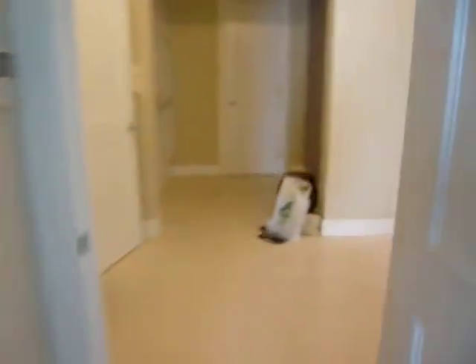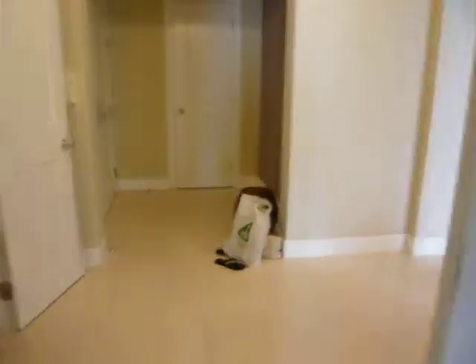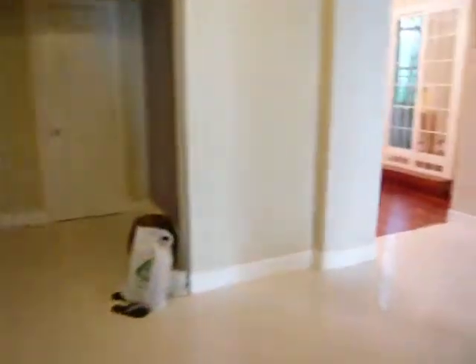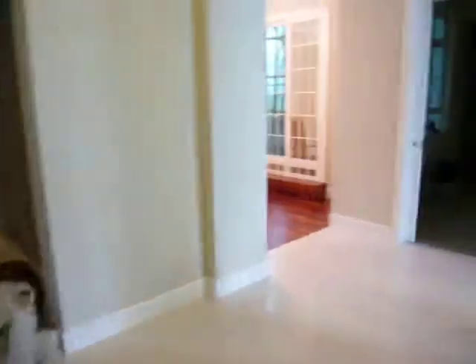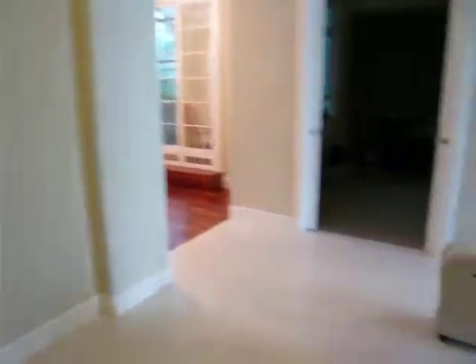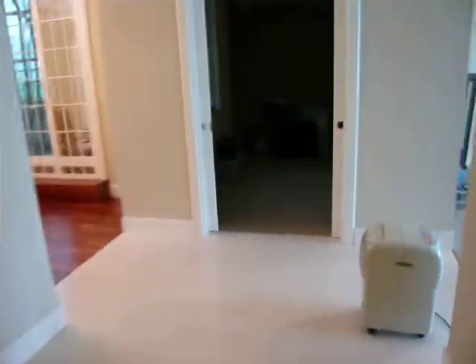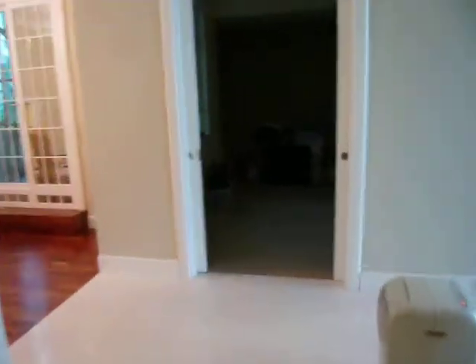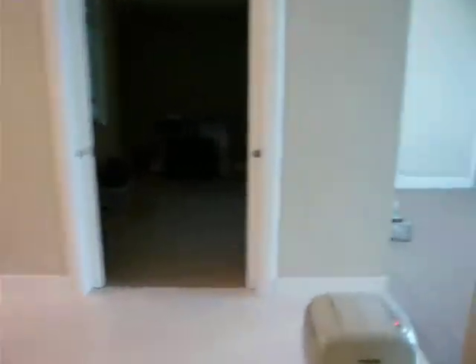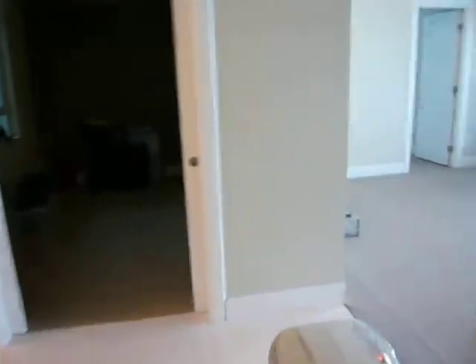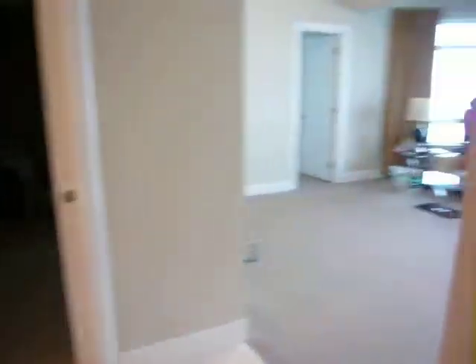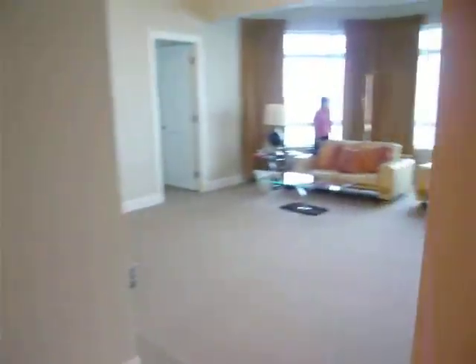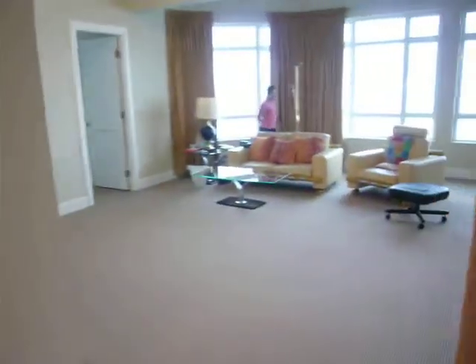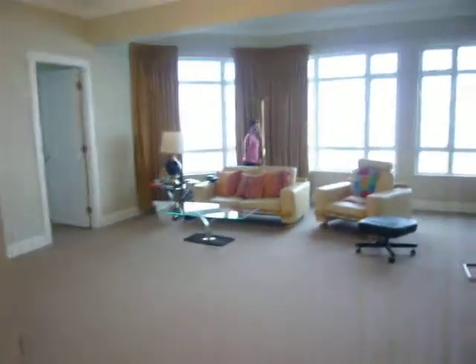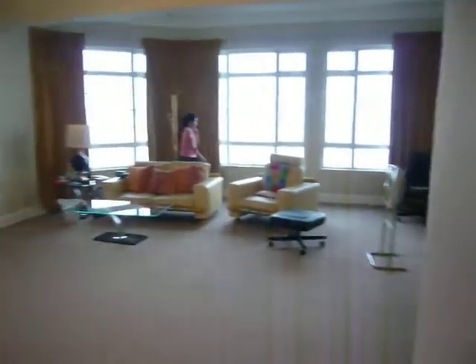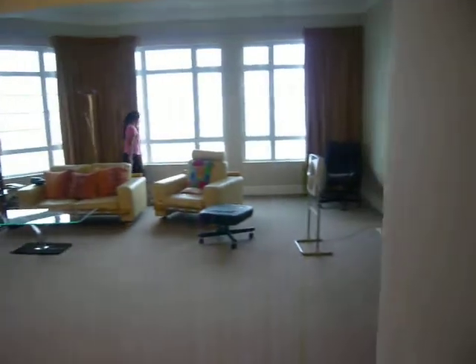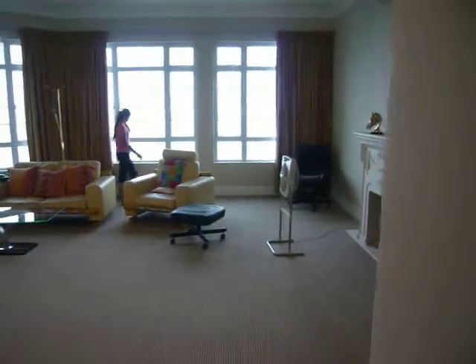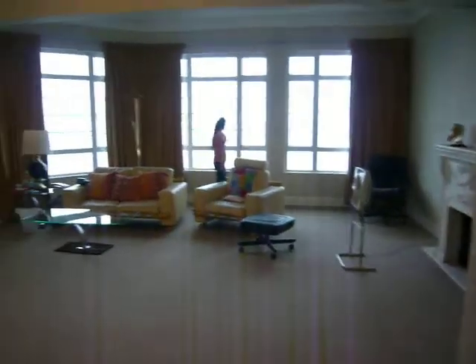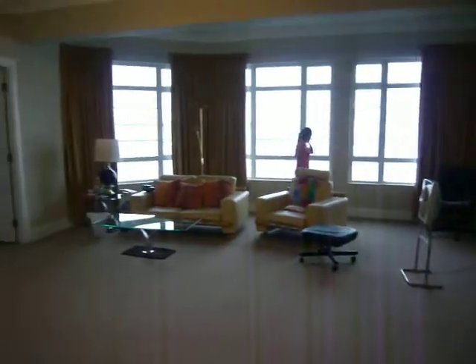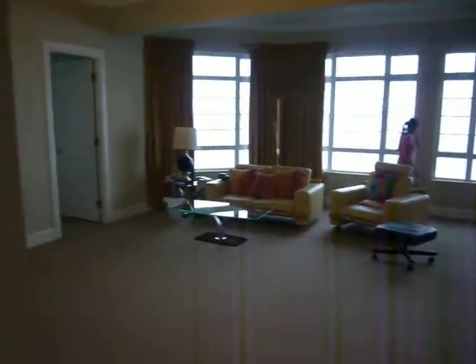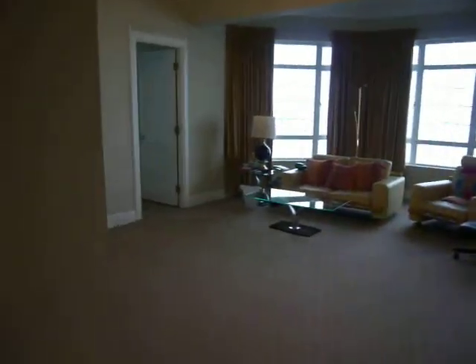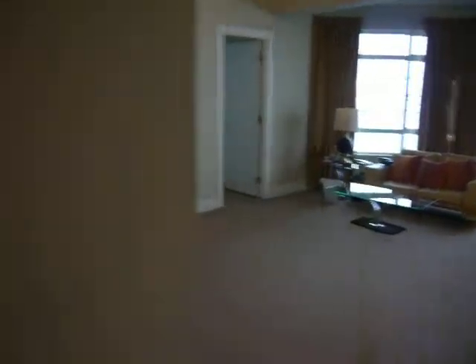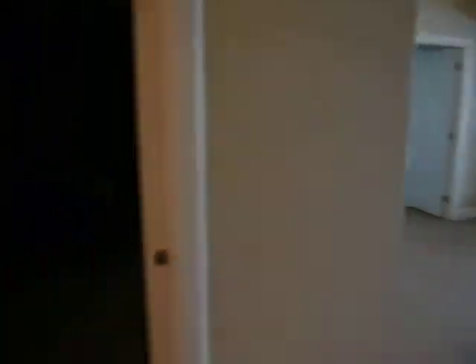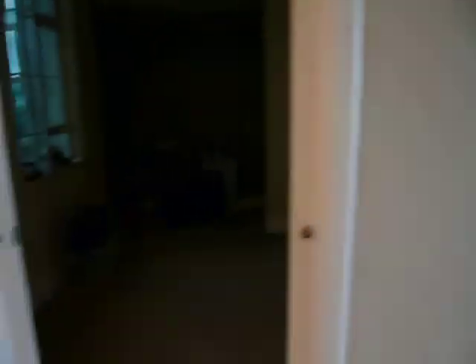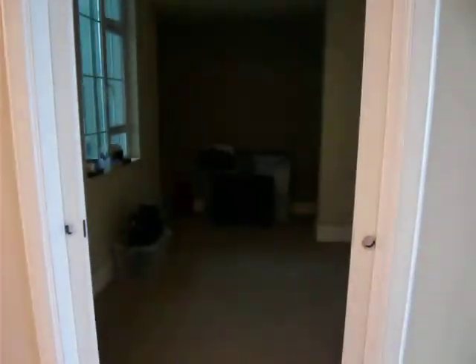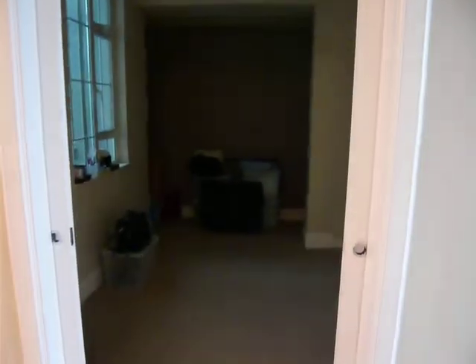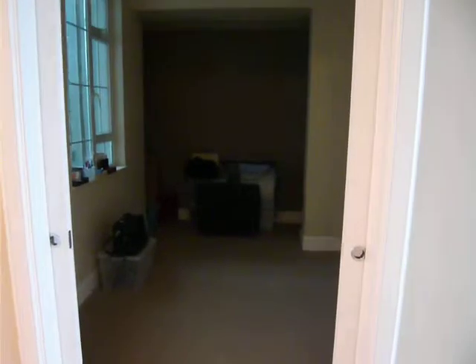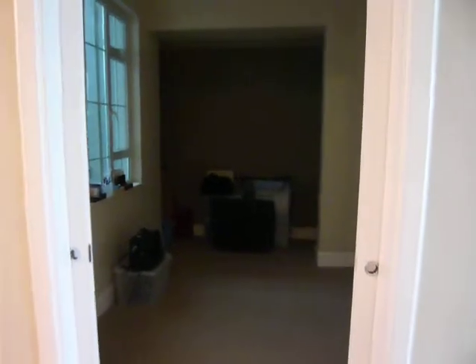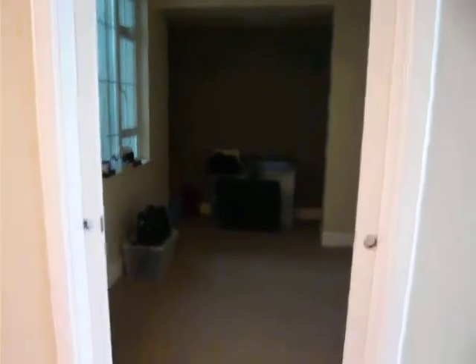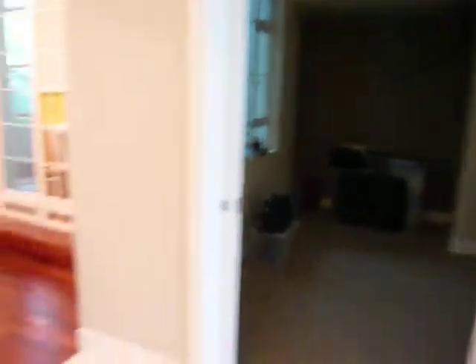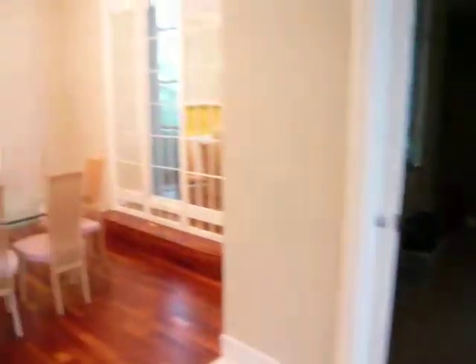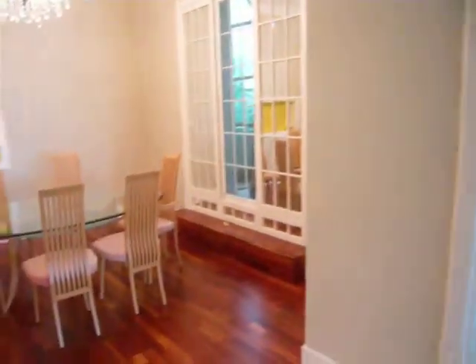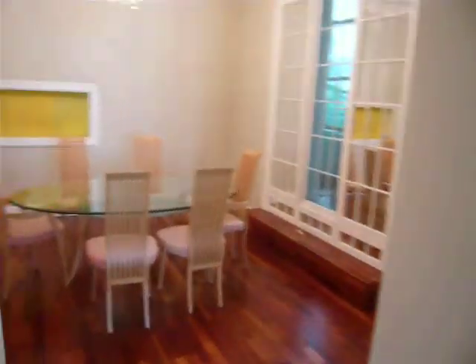Going back through the house, we have the living room on the right here, which is a great big space with a high ceiling, and another study room and the dining area.